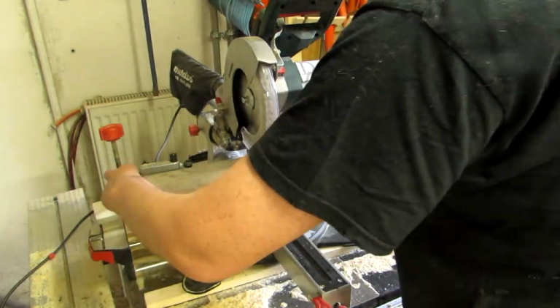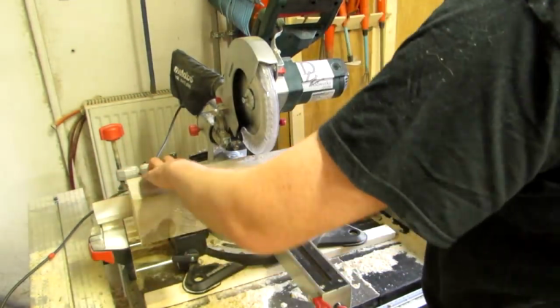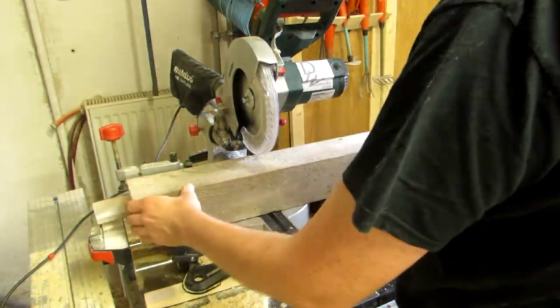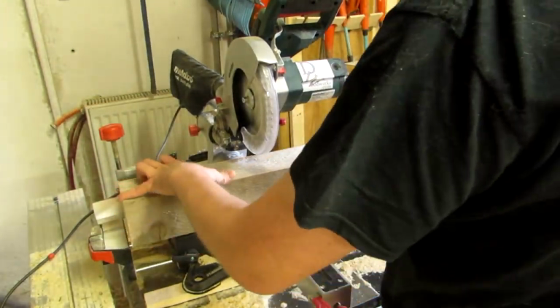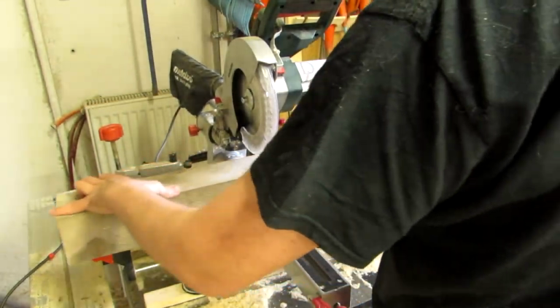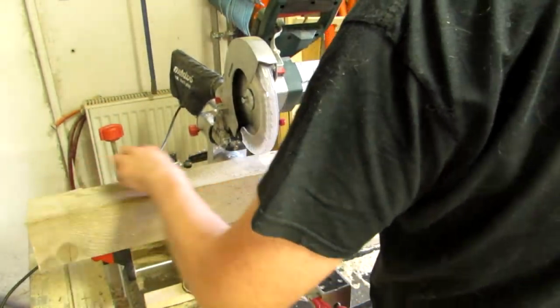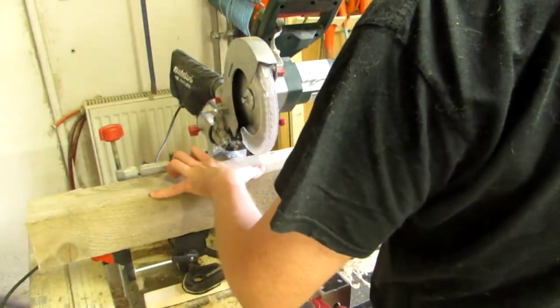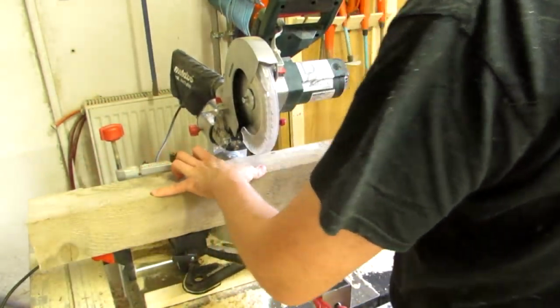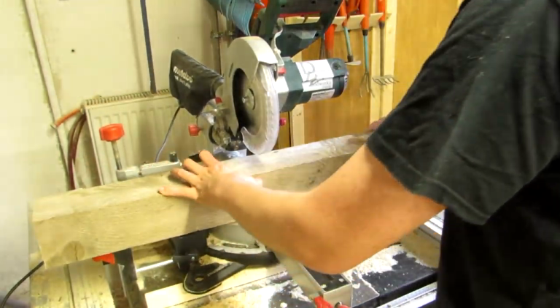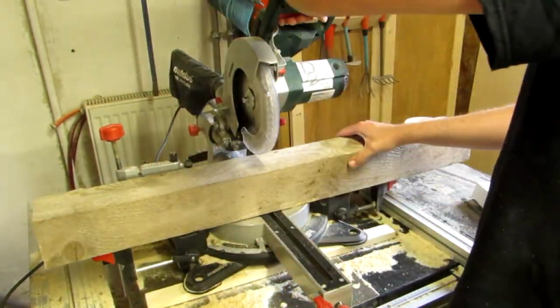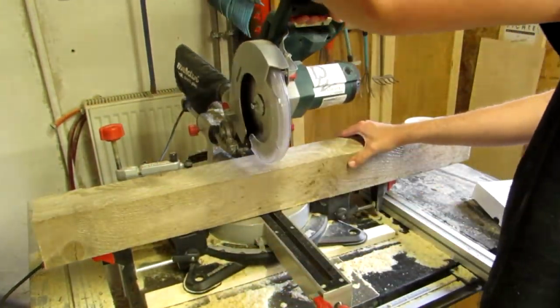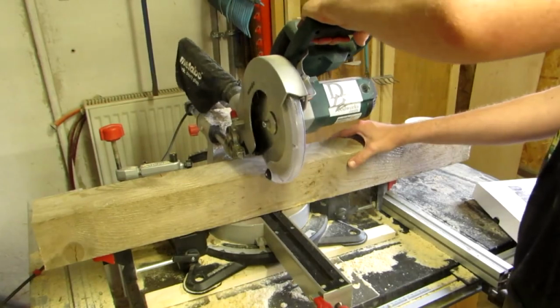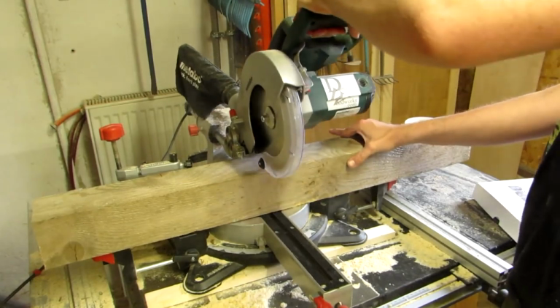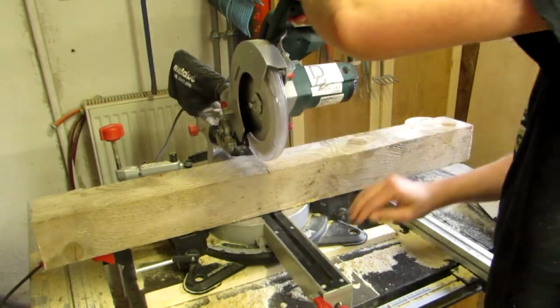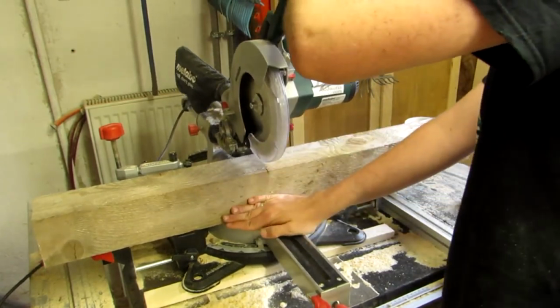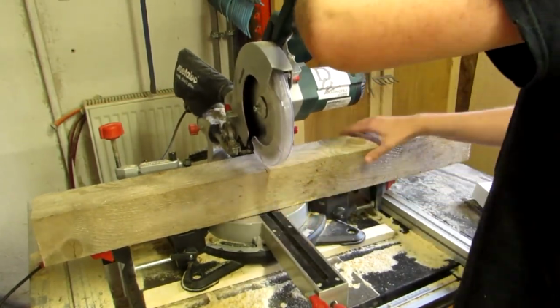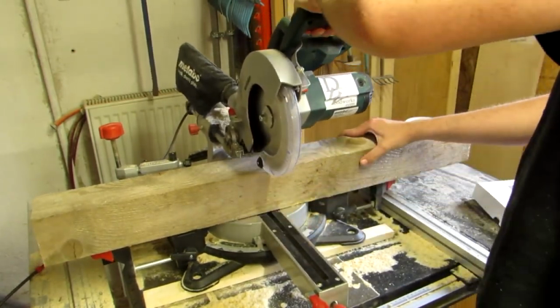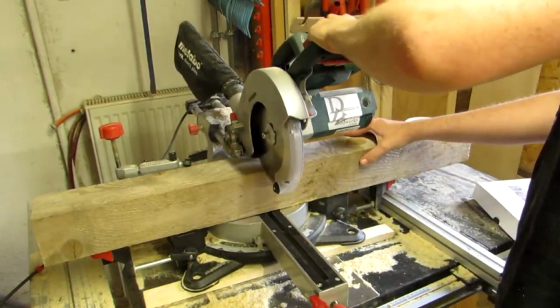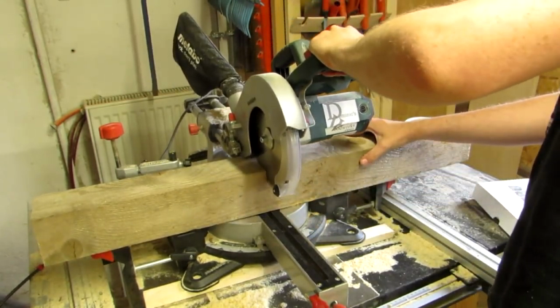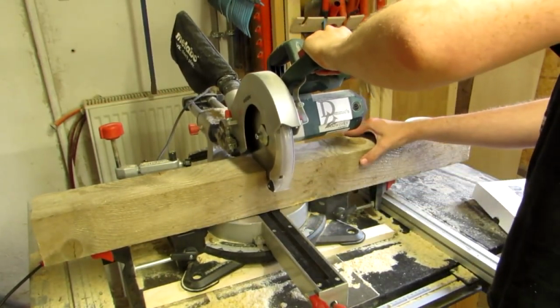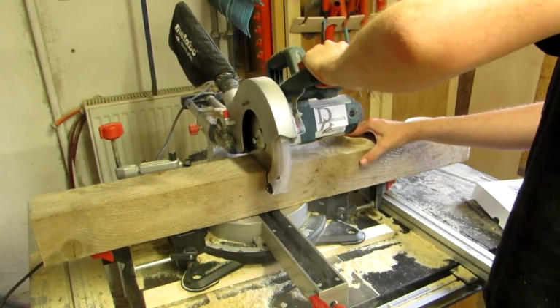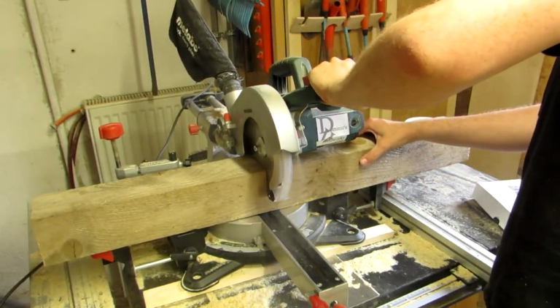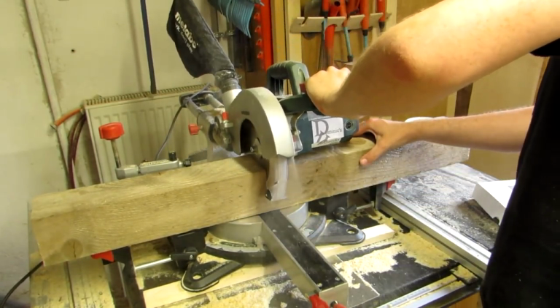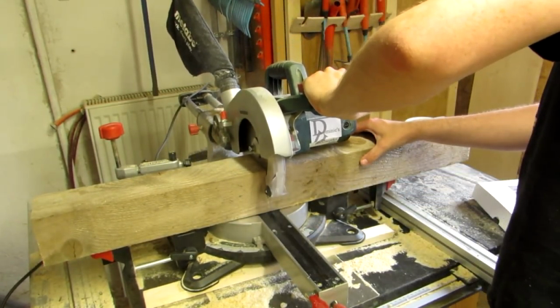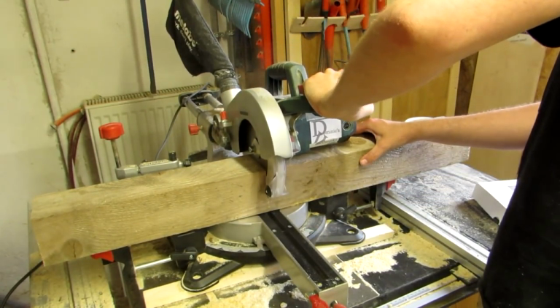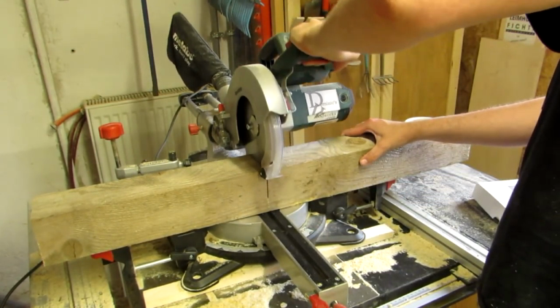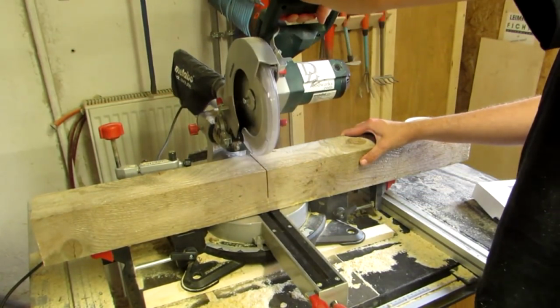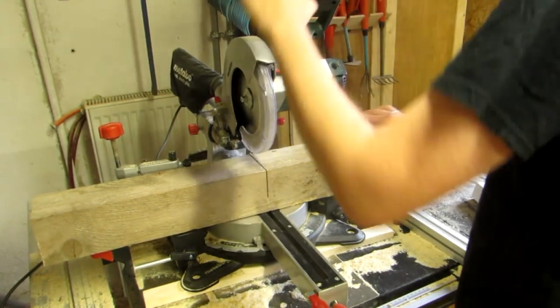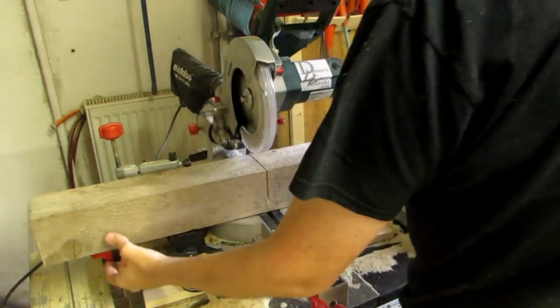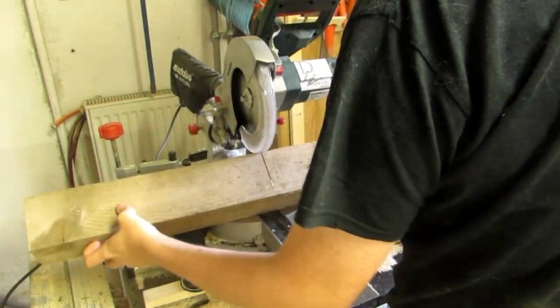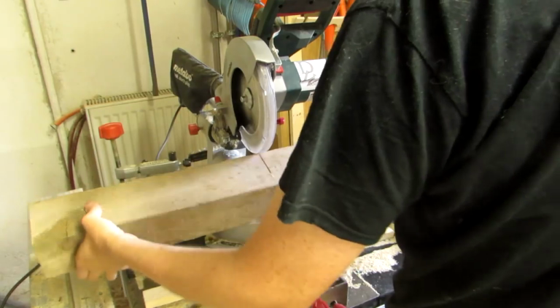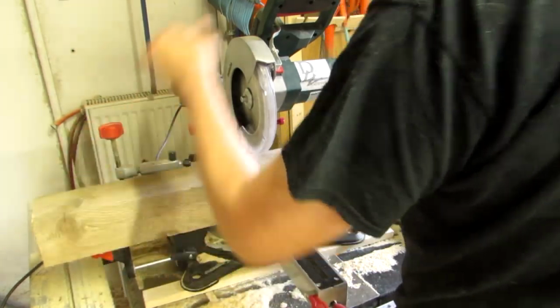First, cut up your beam into lantern-sized segments. My beam was slightly larger than what my miter saw could do in one go, so I turned it,